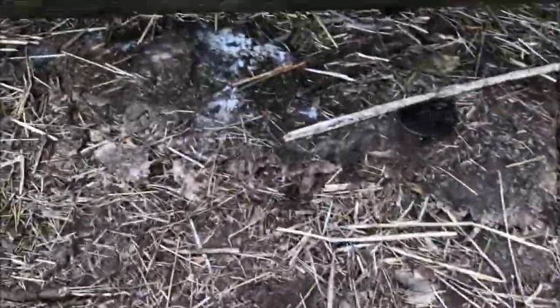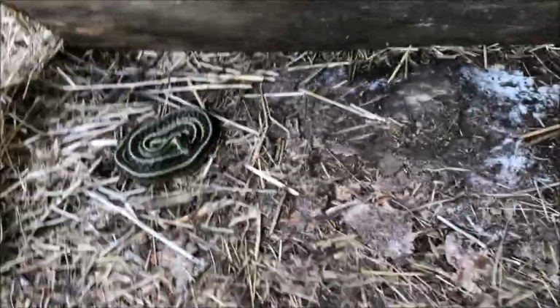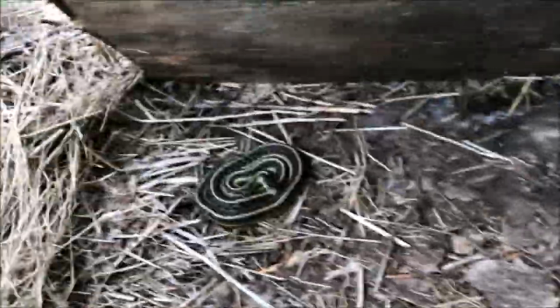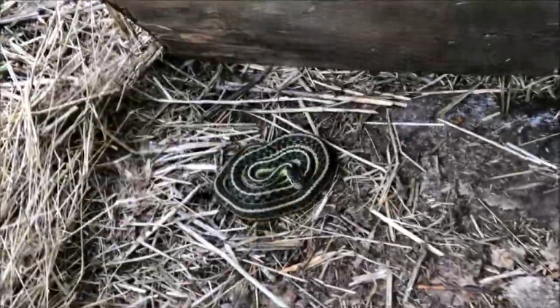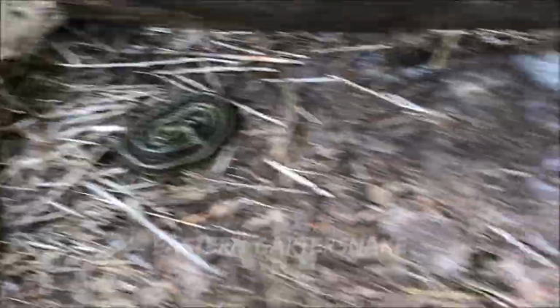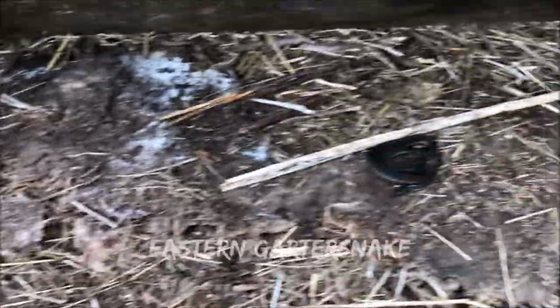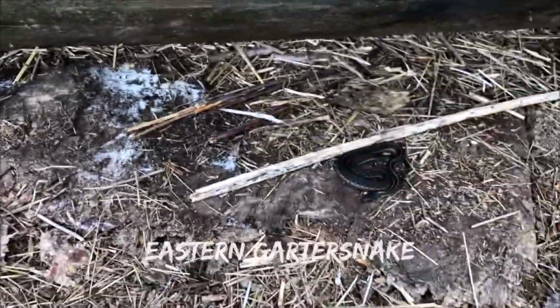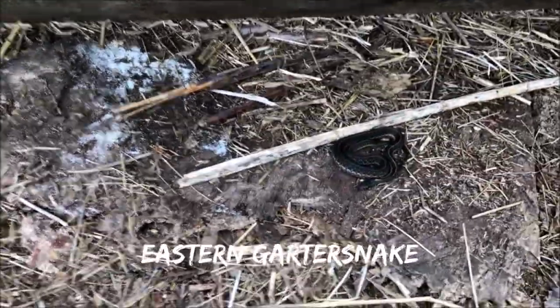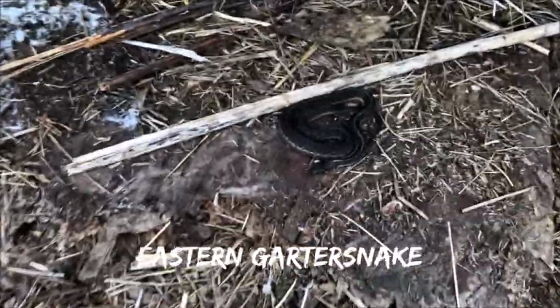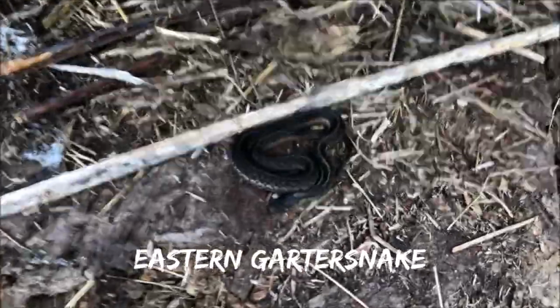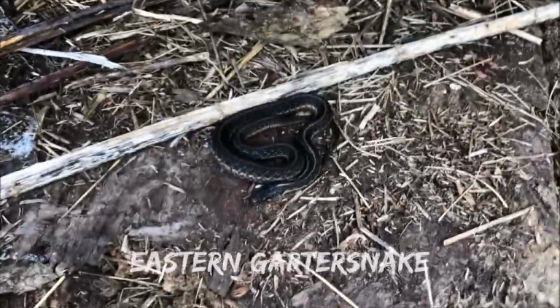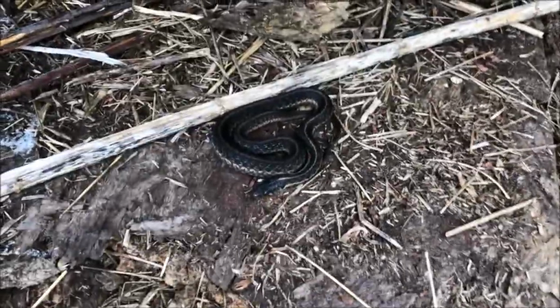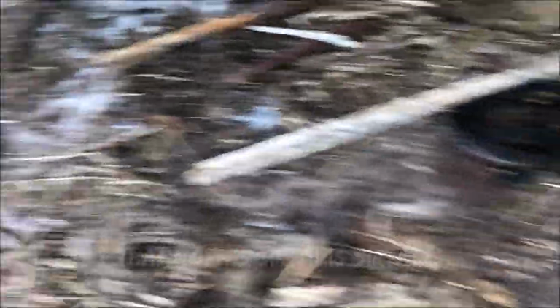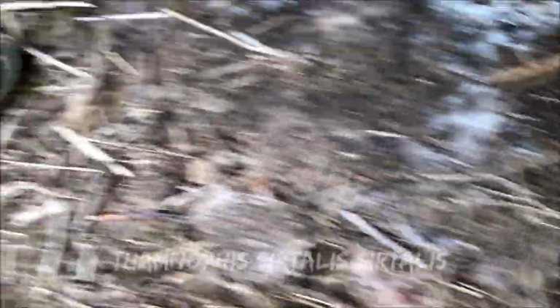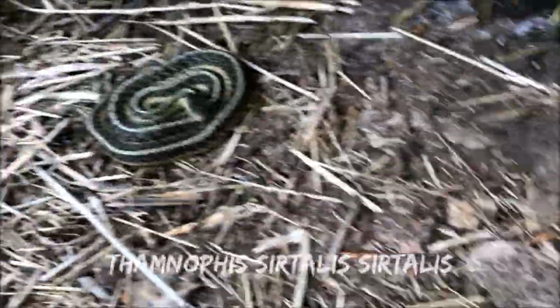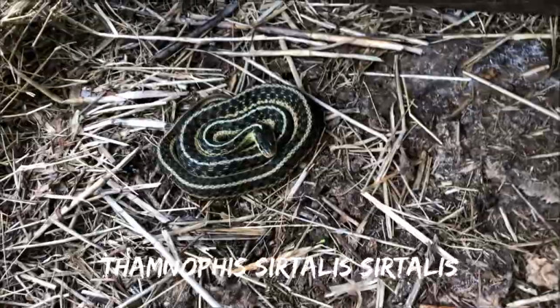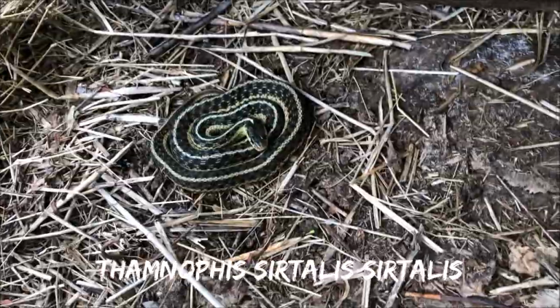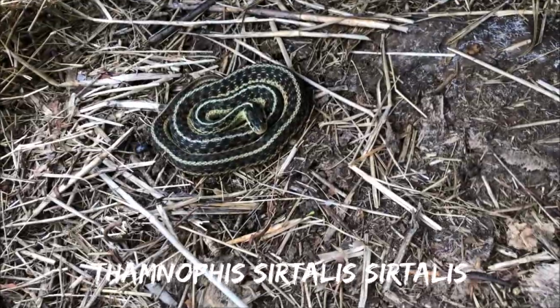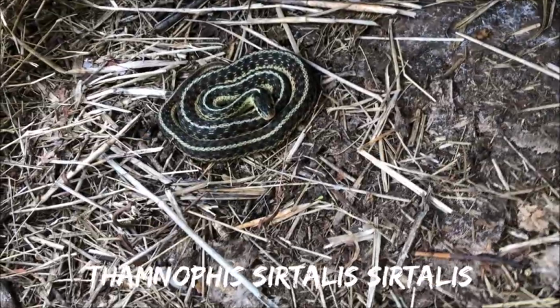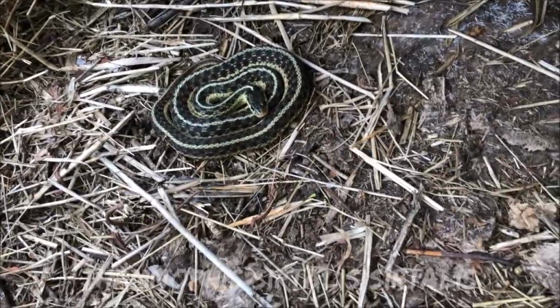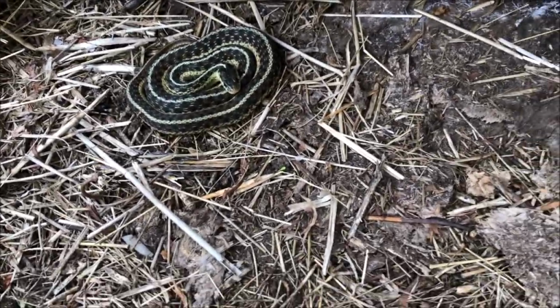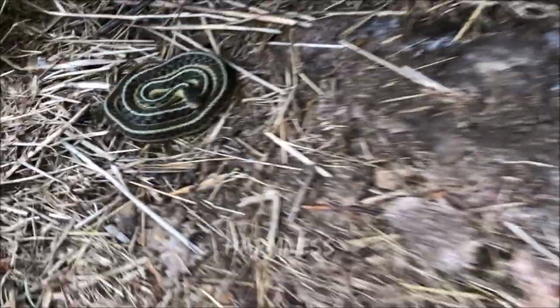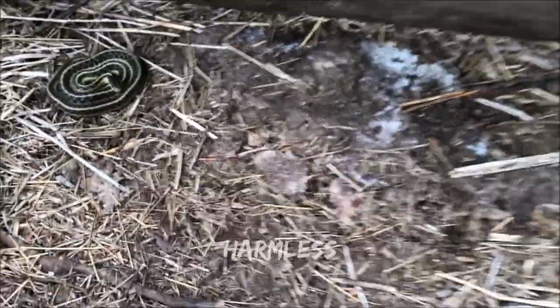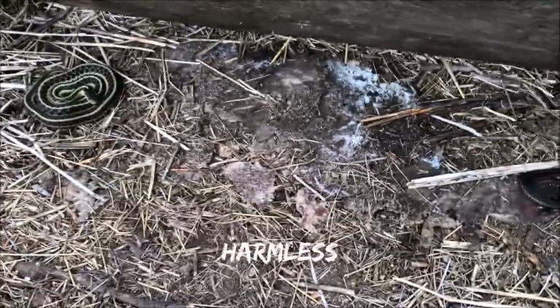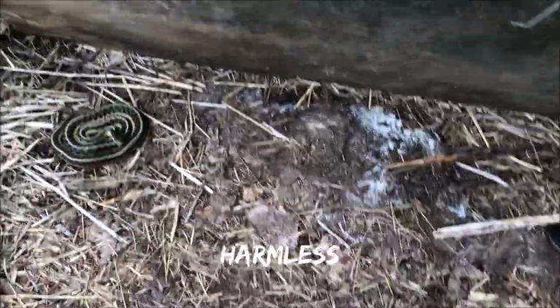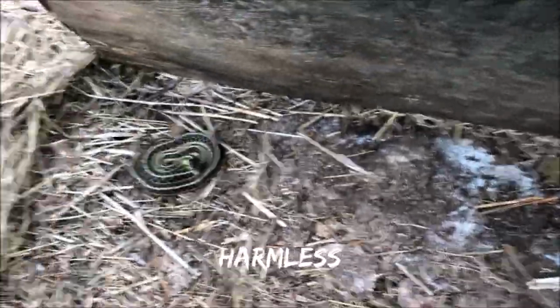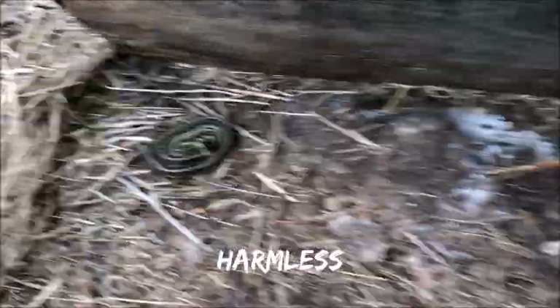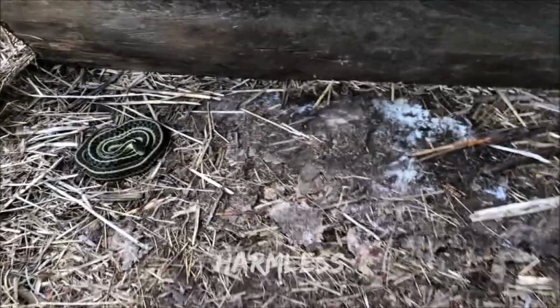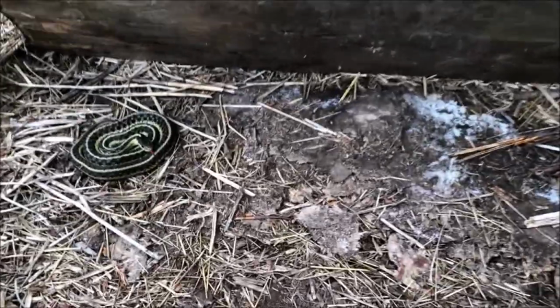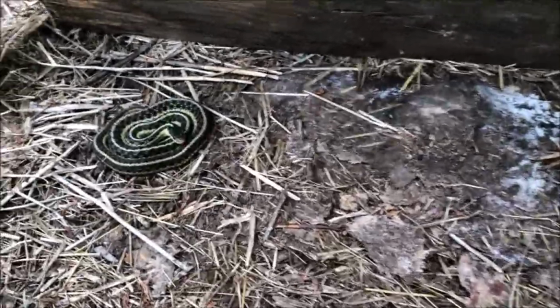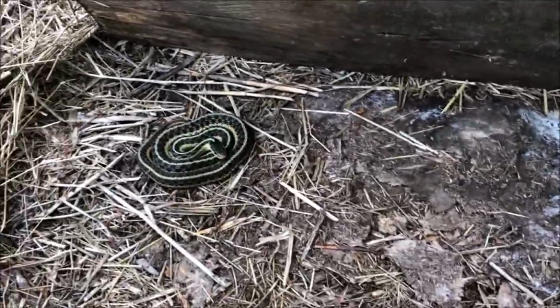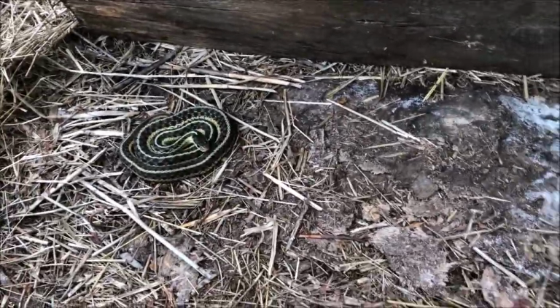Oh, look at this garter! Look at the difference — look at how black that one is, and that's a pretty one right there. I wonder if the milk snake came from this board. That's a really nice garter.